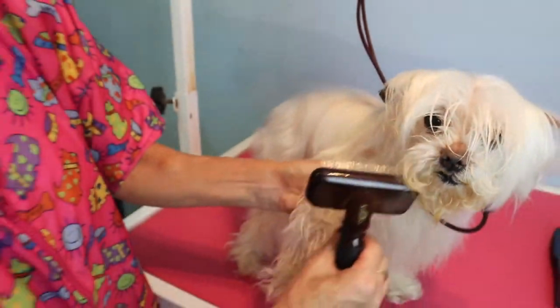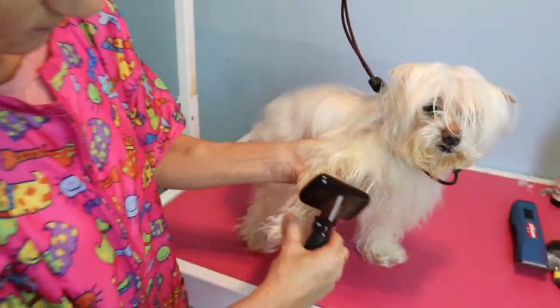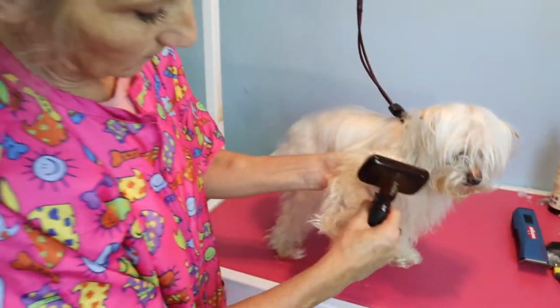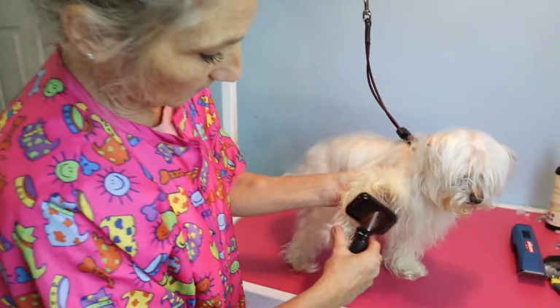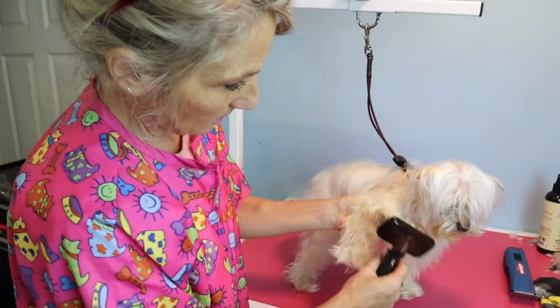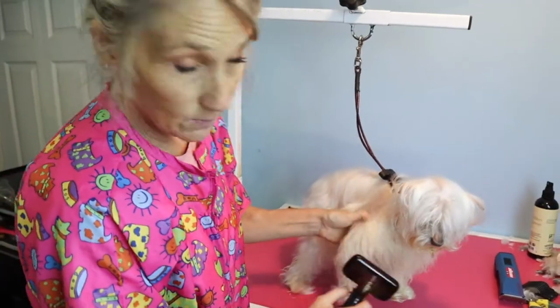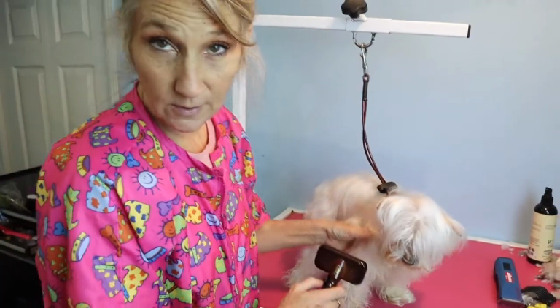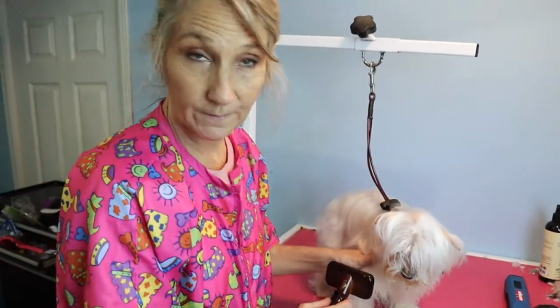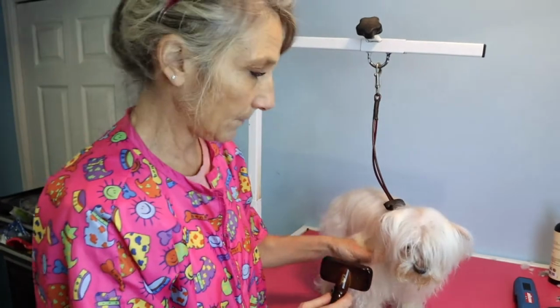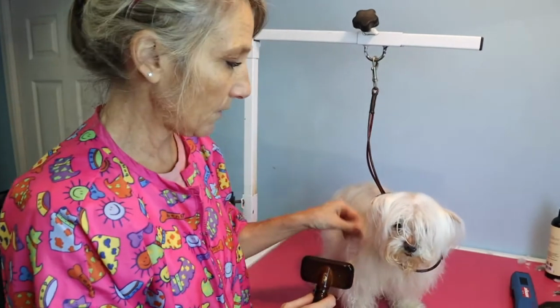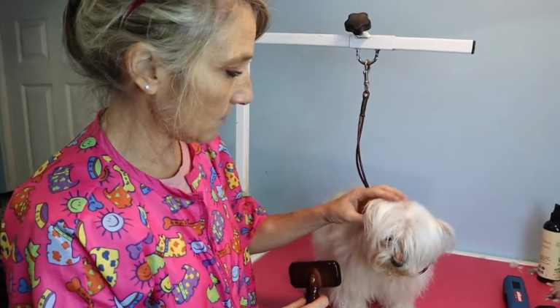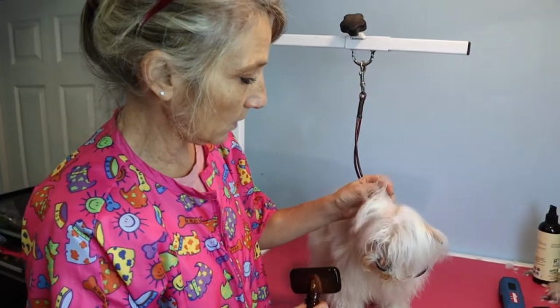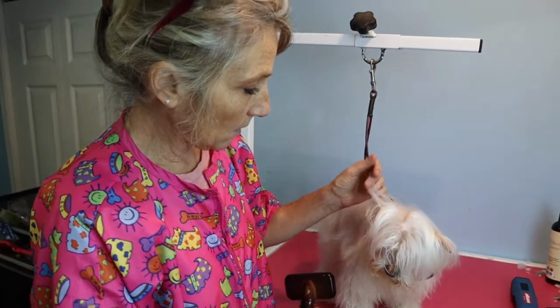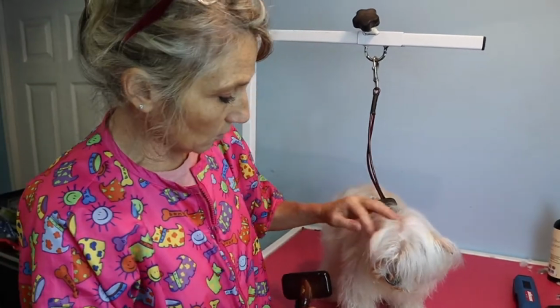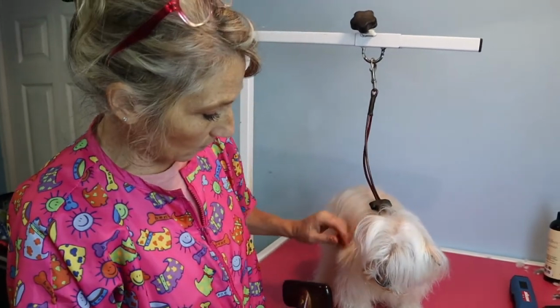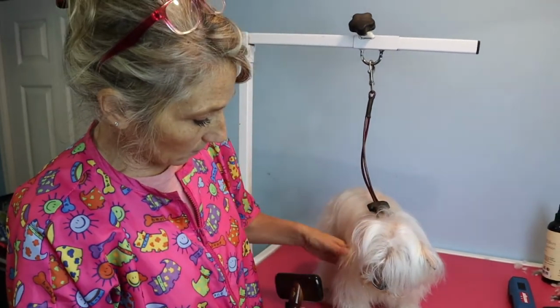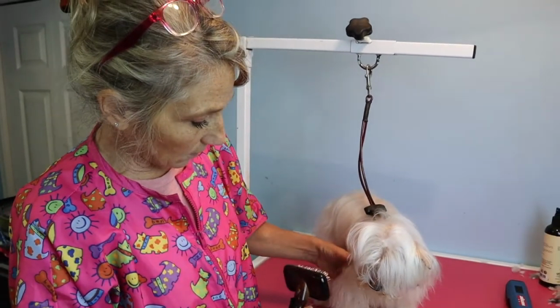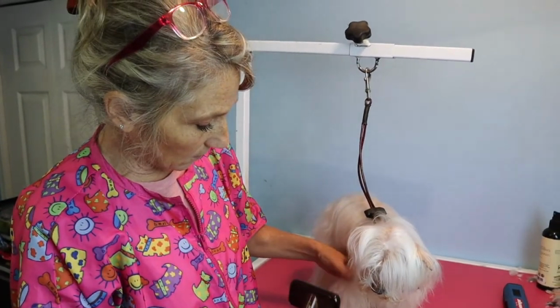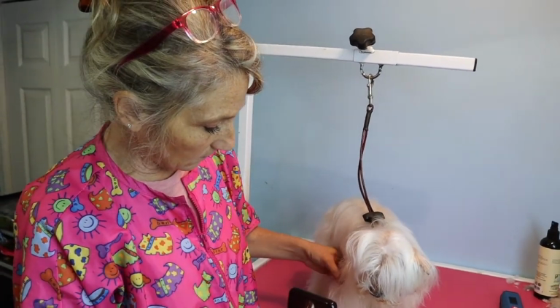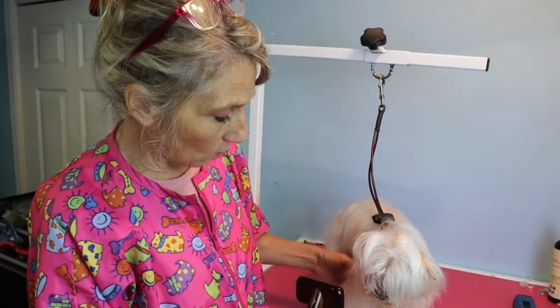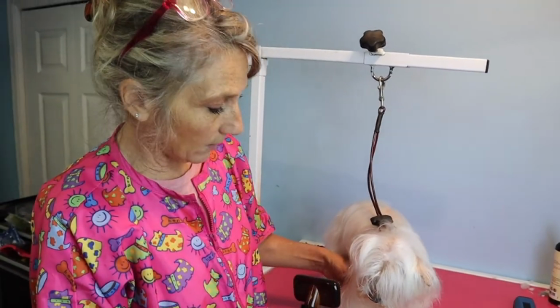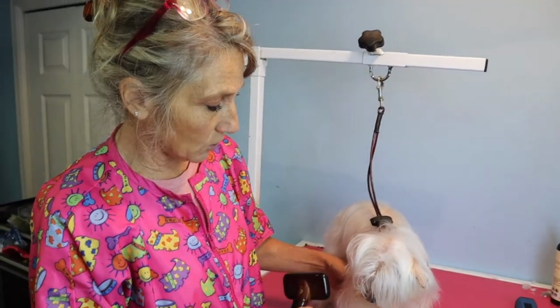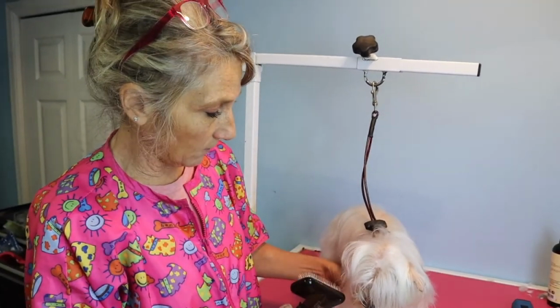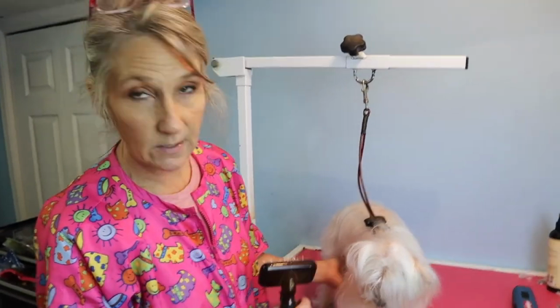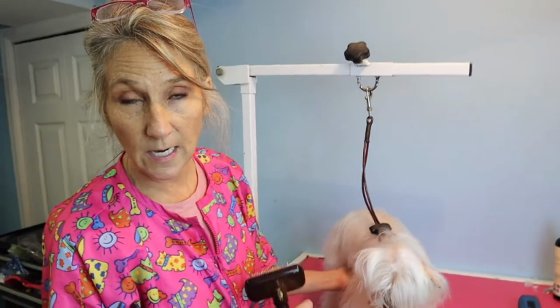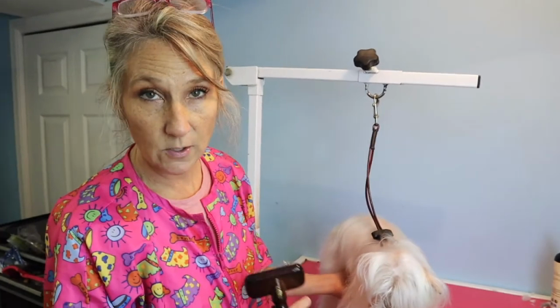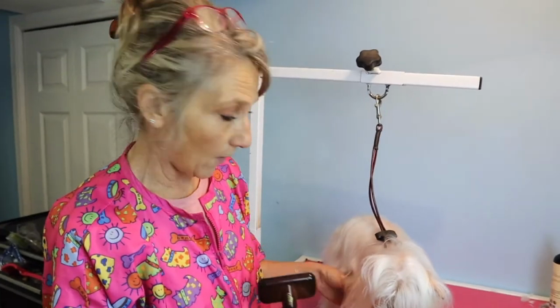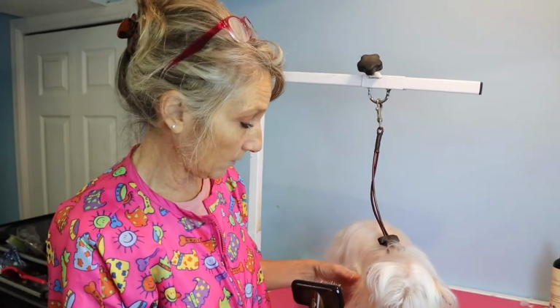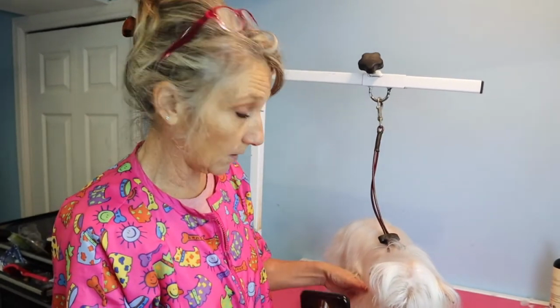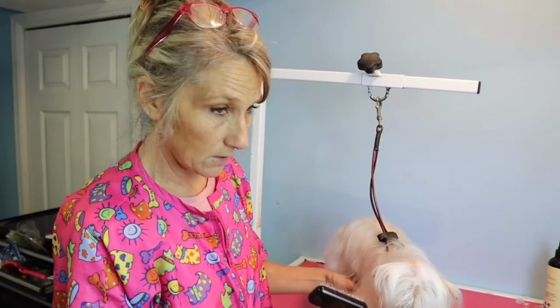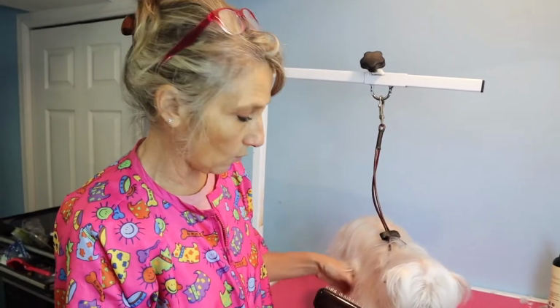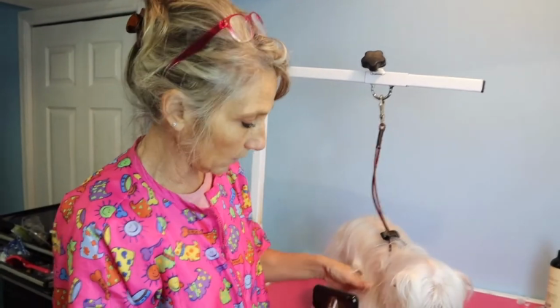His name is Buster and he's very sweet. They don't want him shaved because his hair is so fine and thin and it's getting cold out.